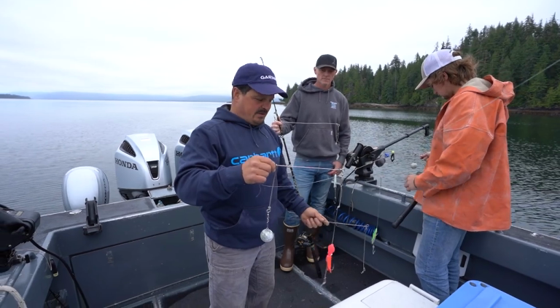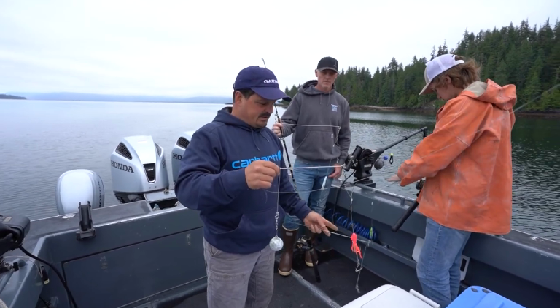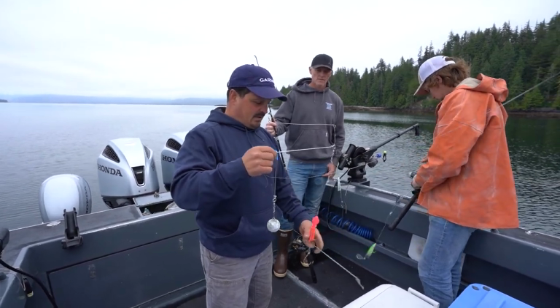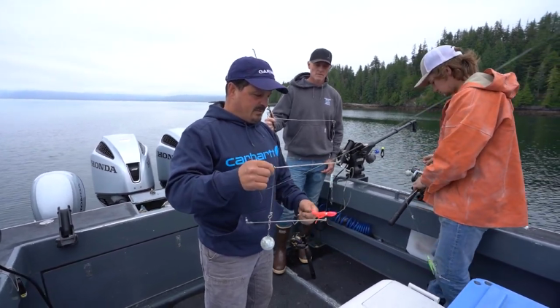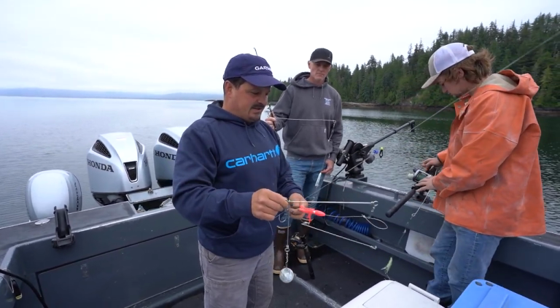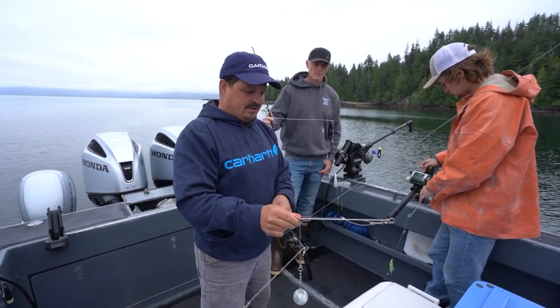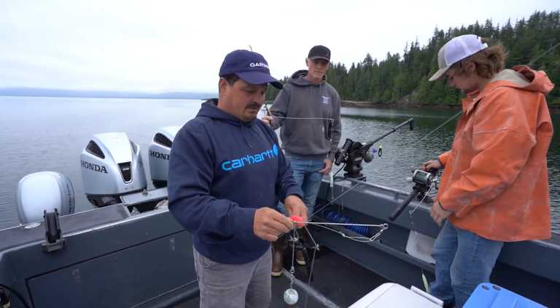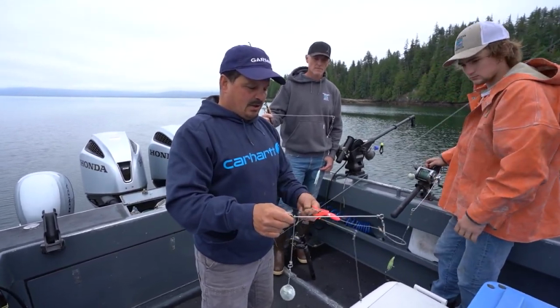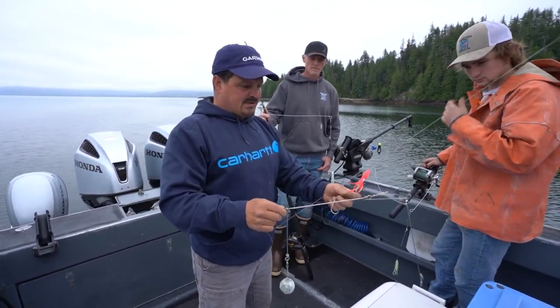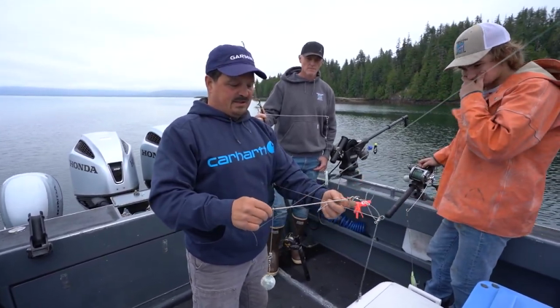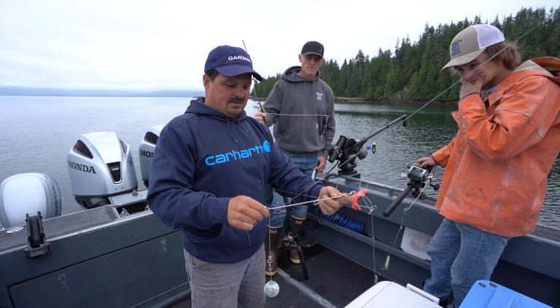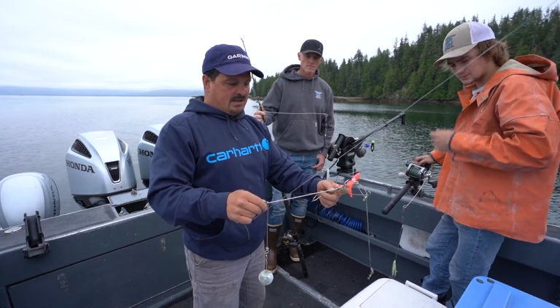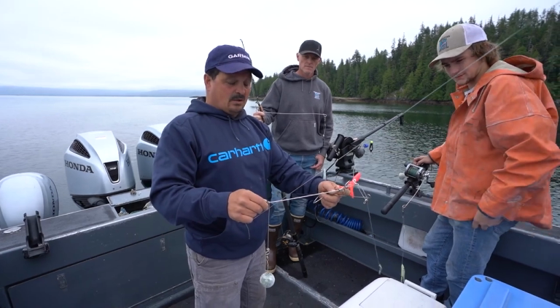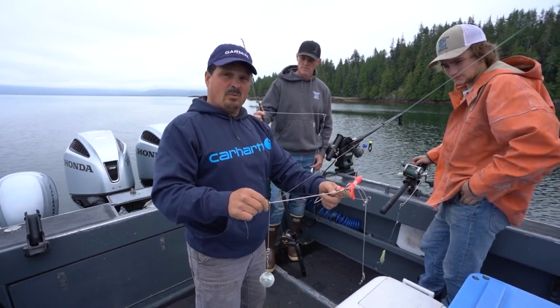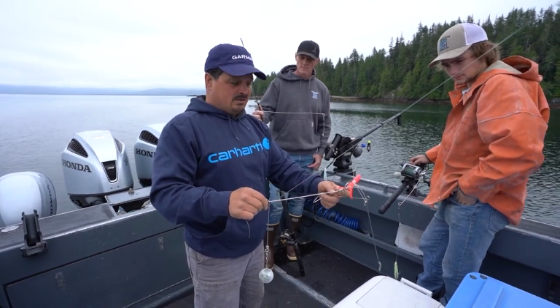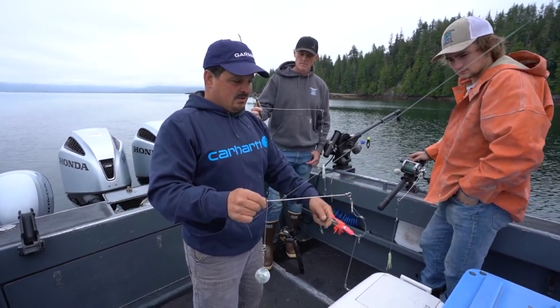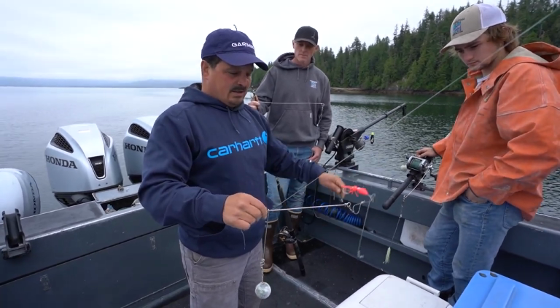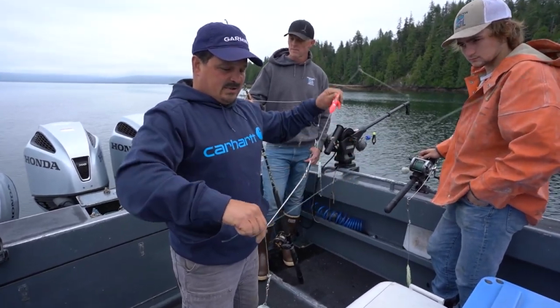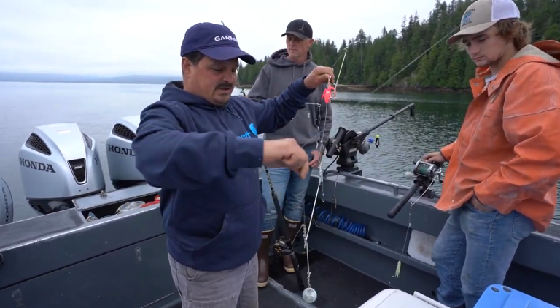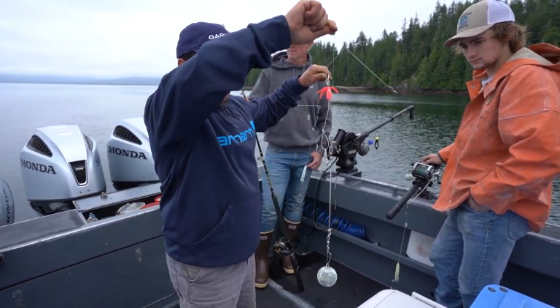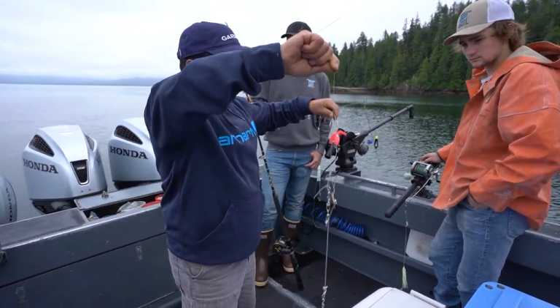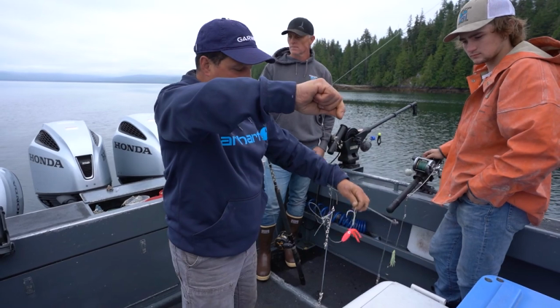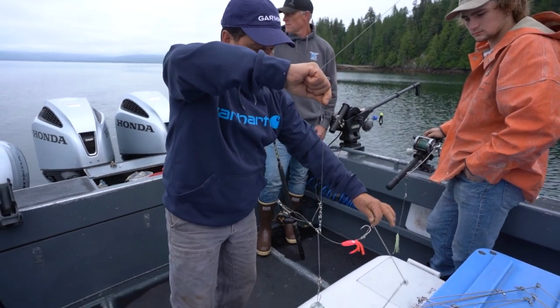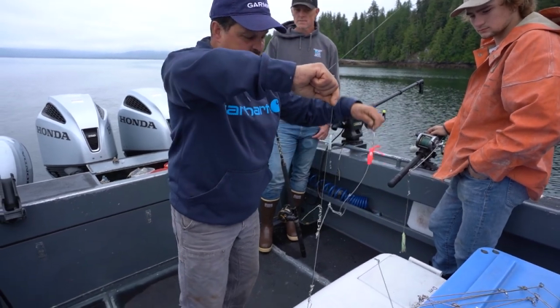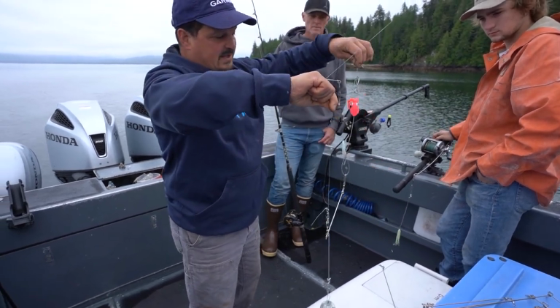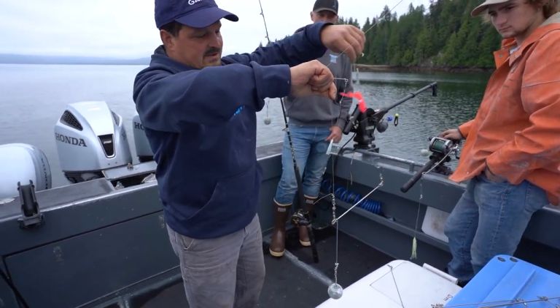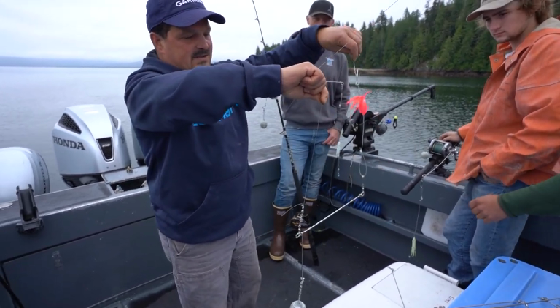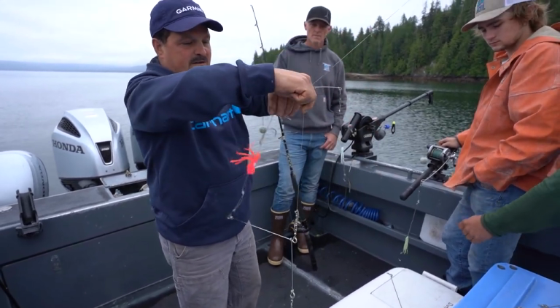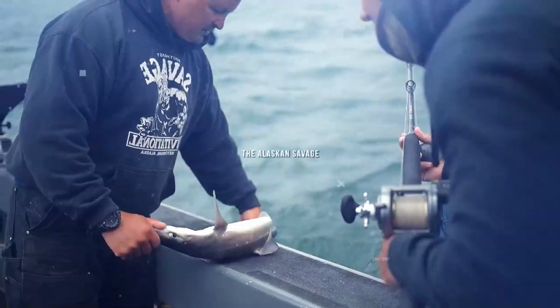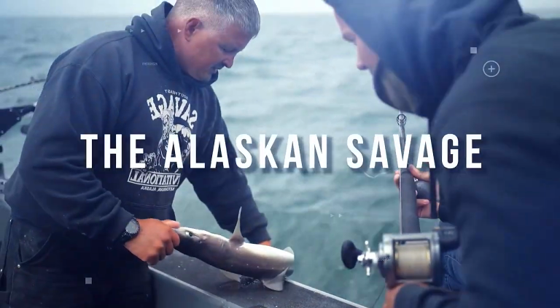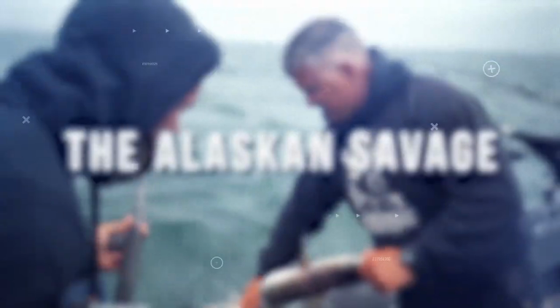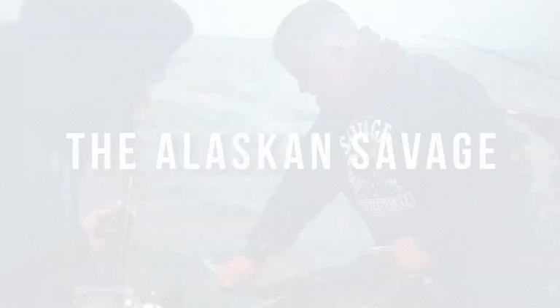You're always fishing. As long as you make this leader about close to the same length as your longer bar, then when this goes down you can free spool it, and this stays away from your main line and doesn't get tangled up.